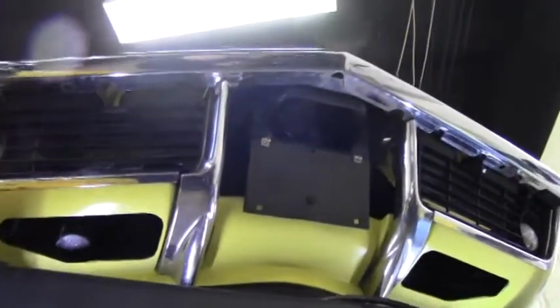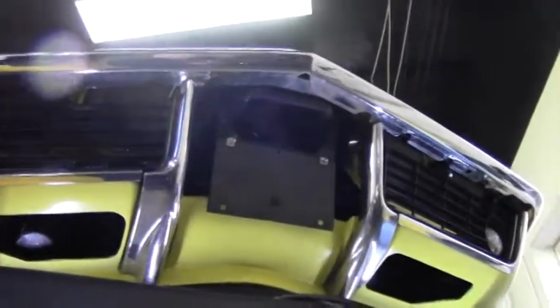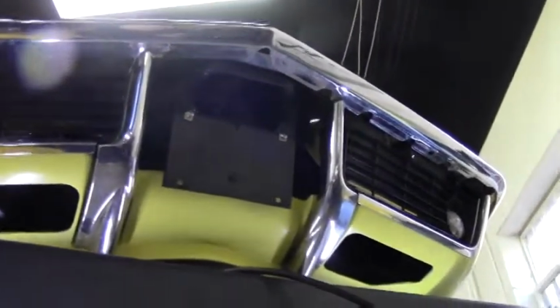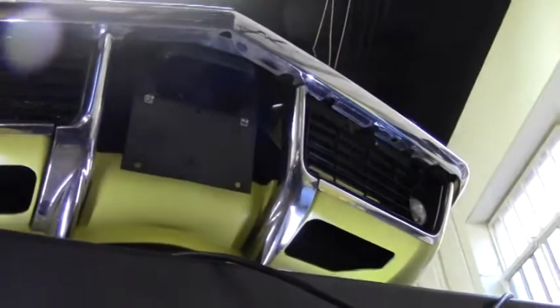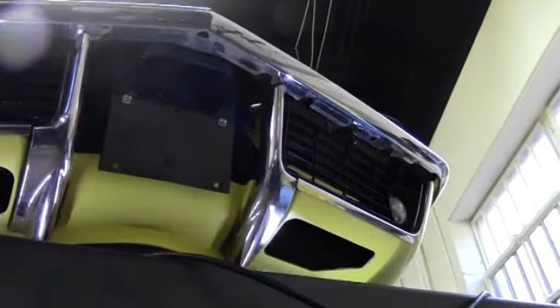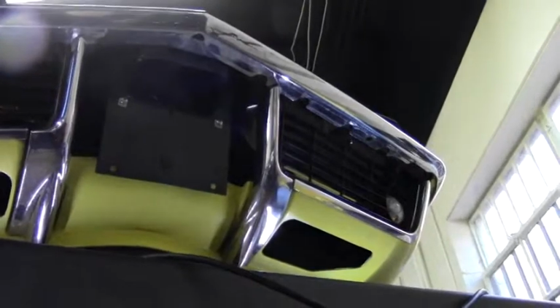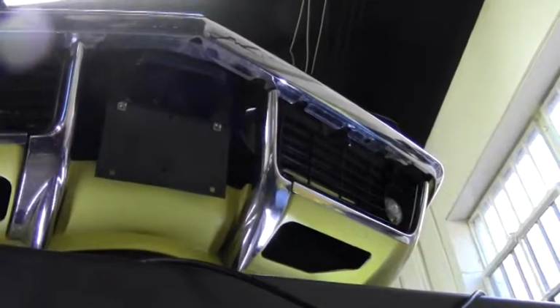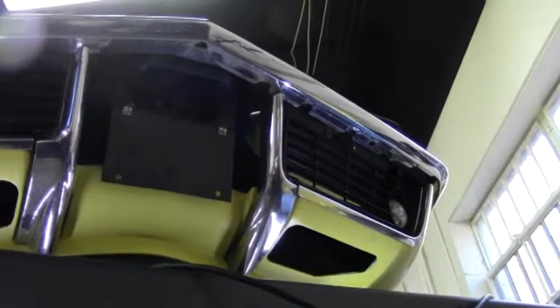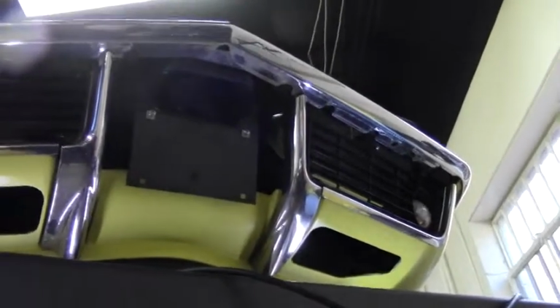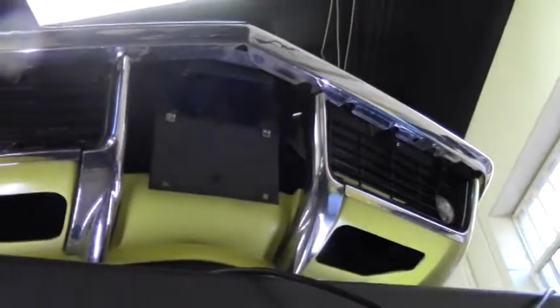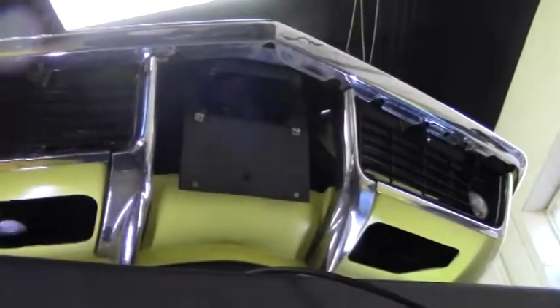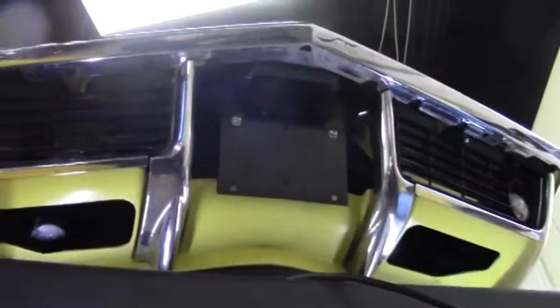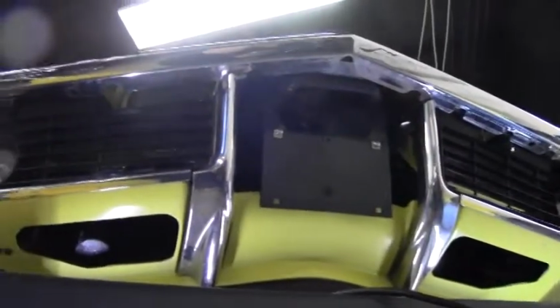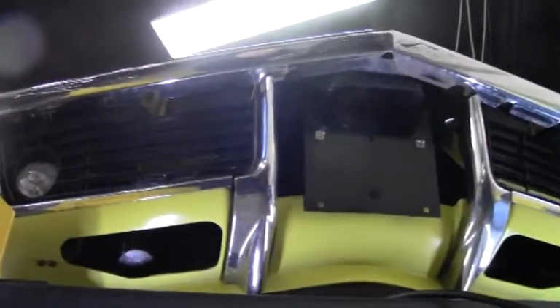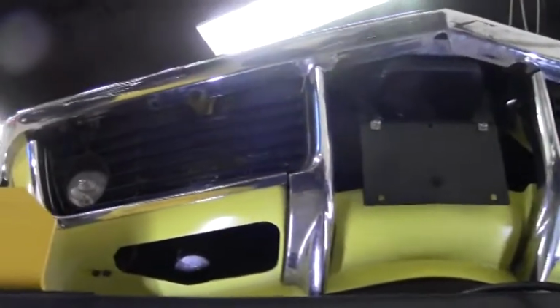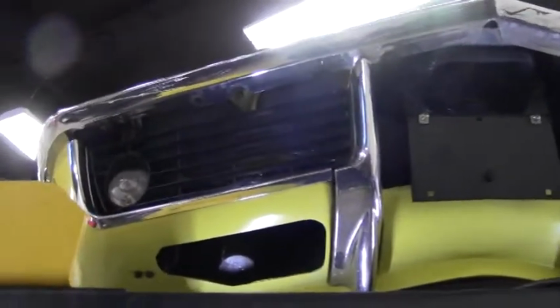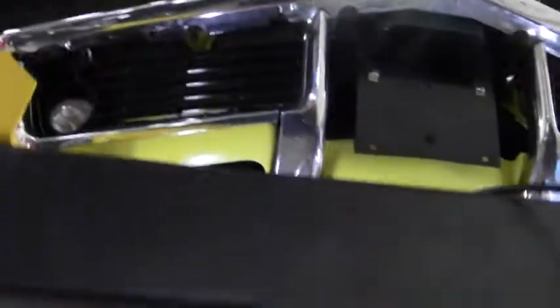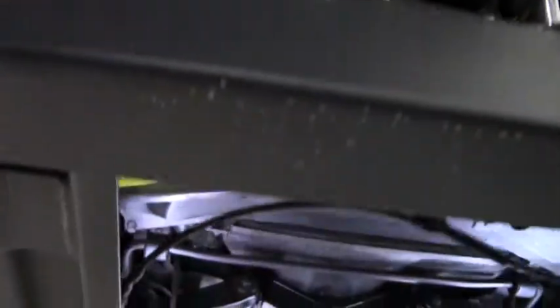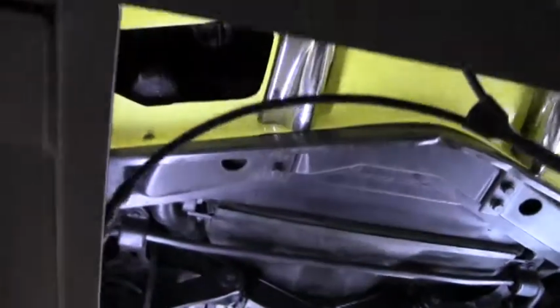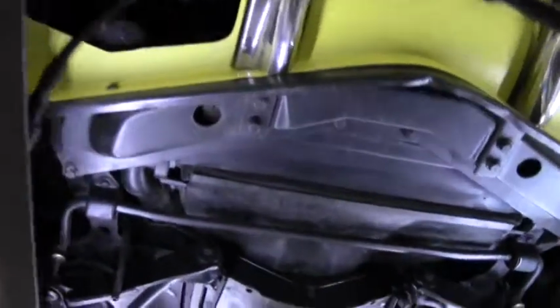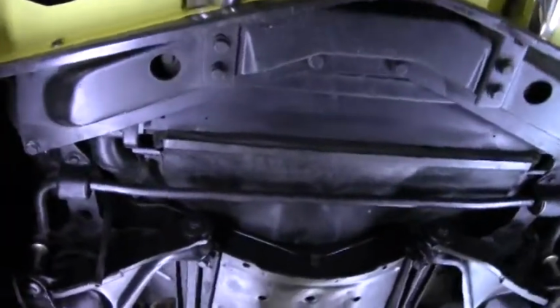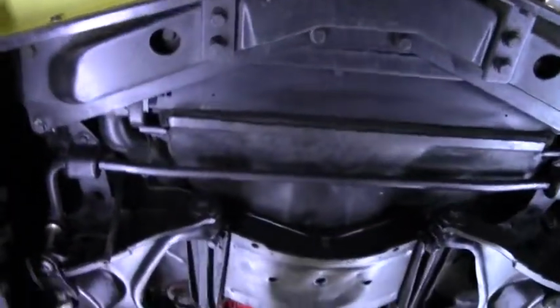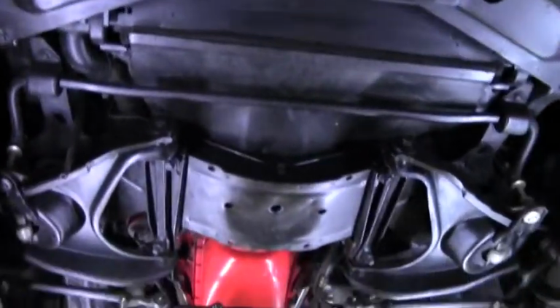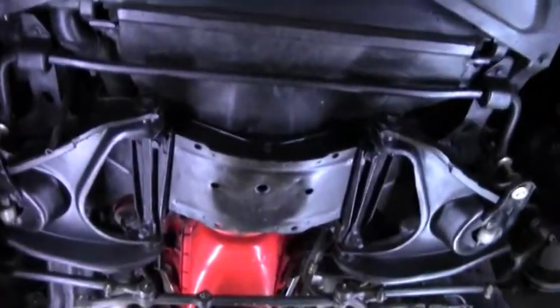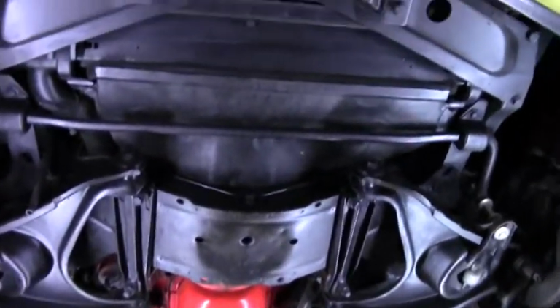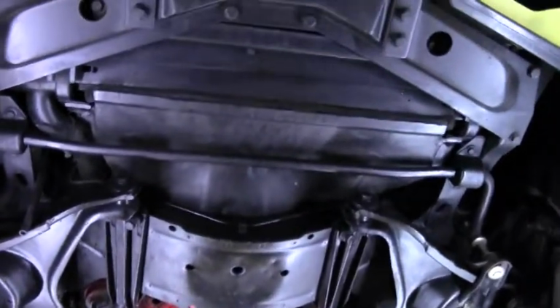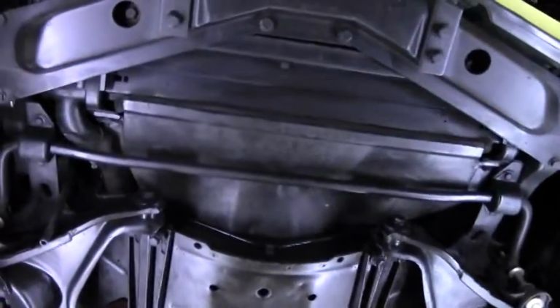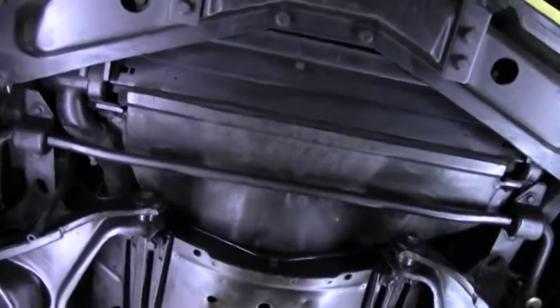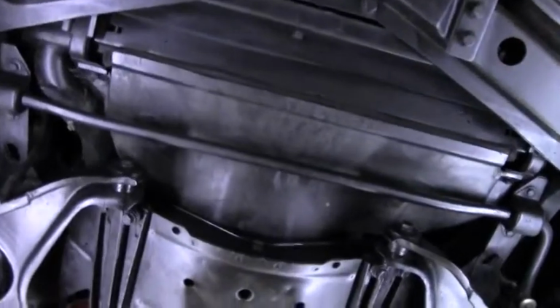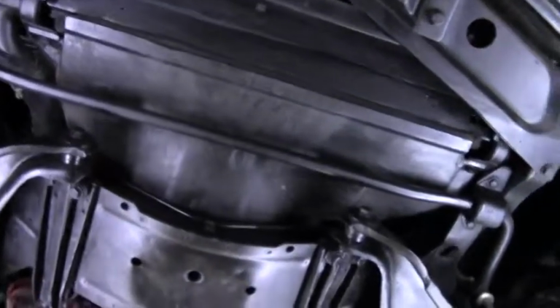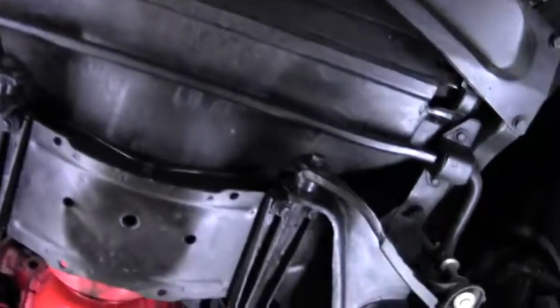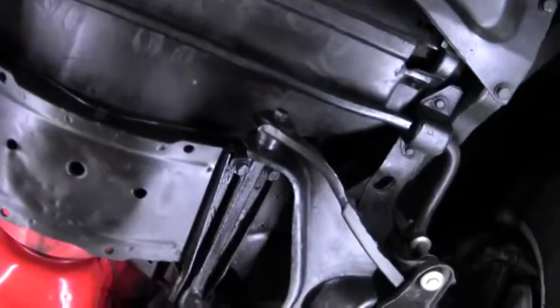Initially I want to point out that the chrome underneath on the front bumper looks to be in very good condition. It doesn't appear to be any damage in any way underneath. Everything's nice and clean.